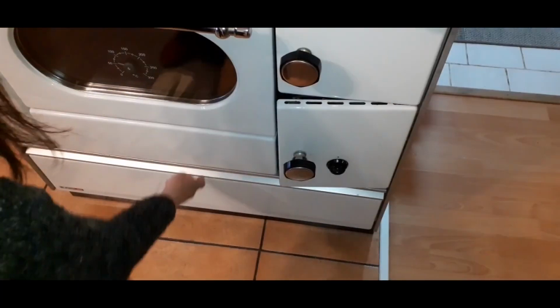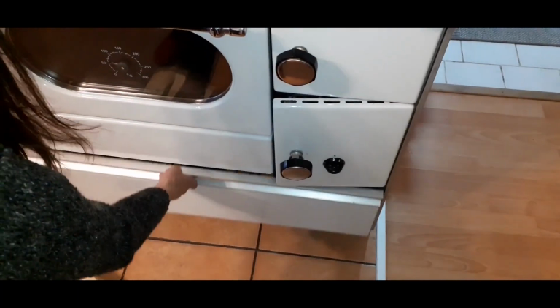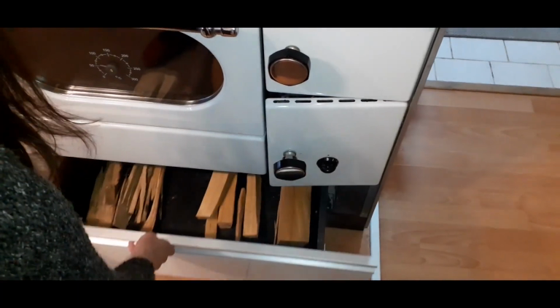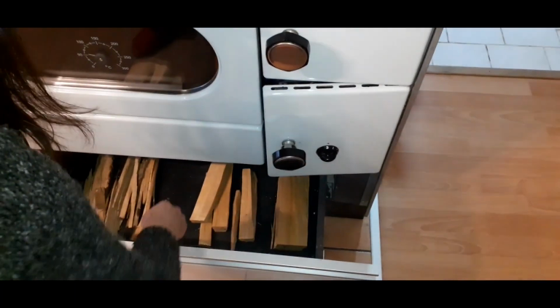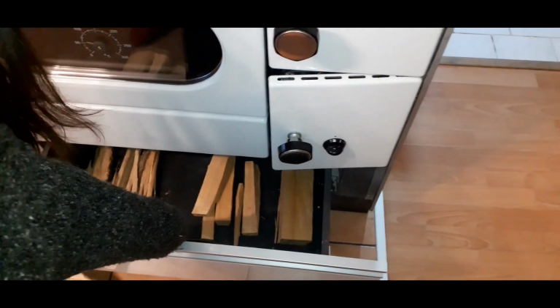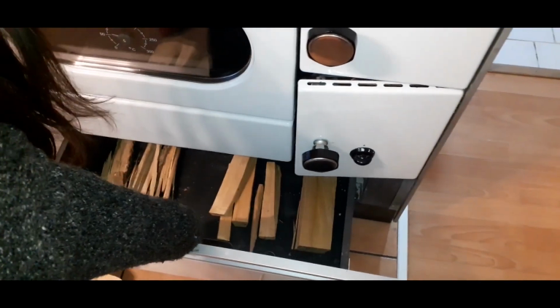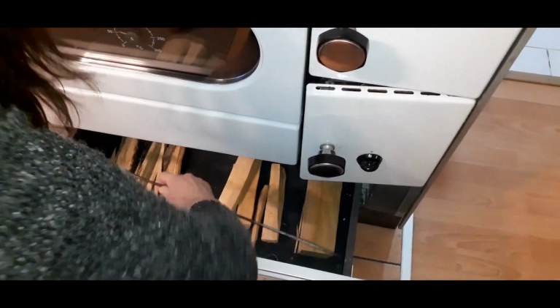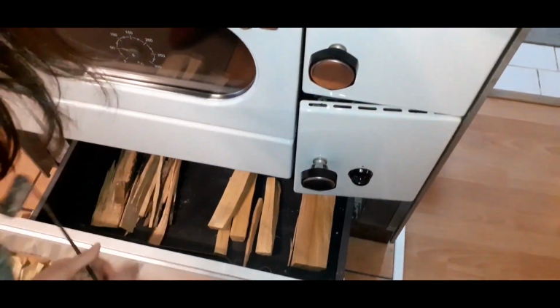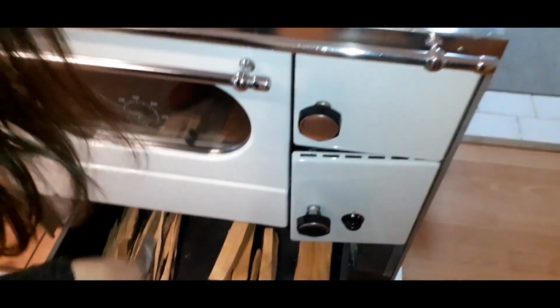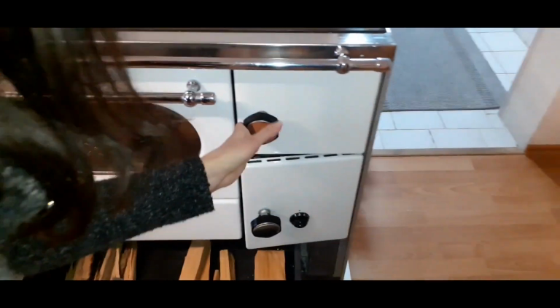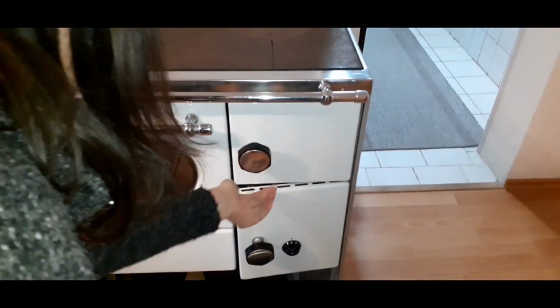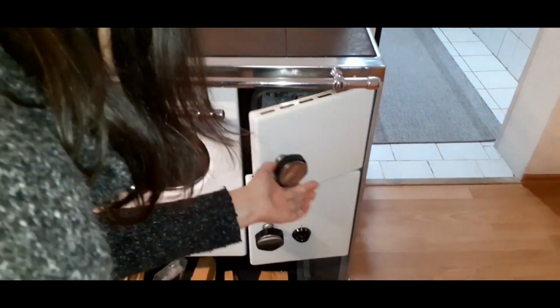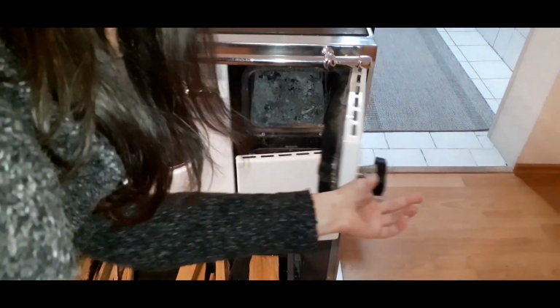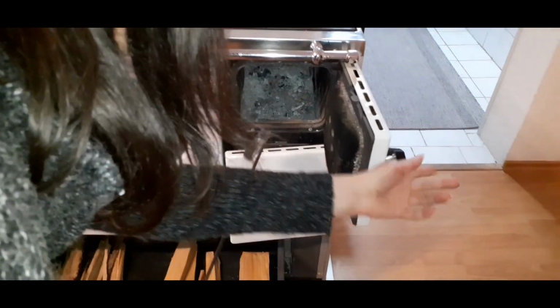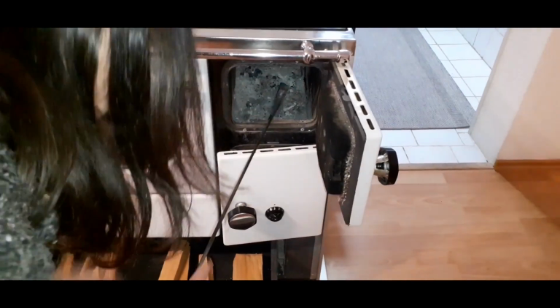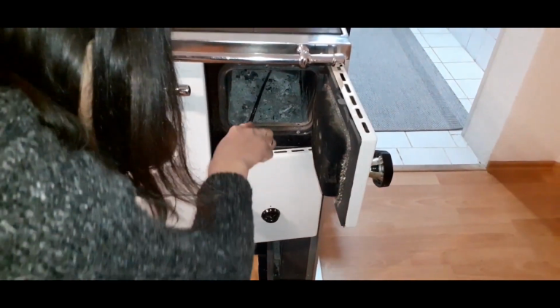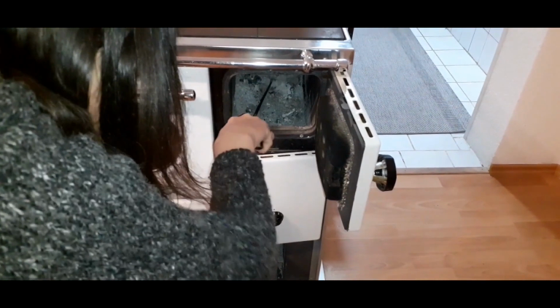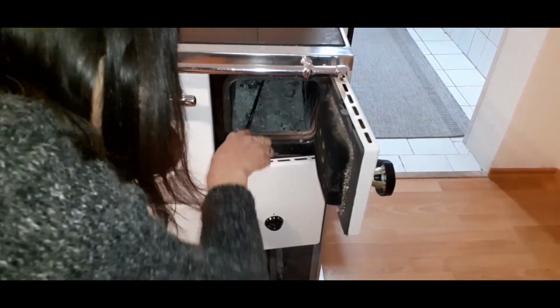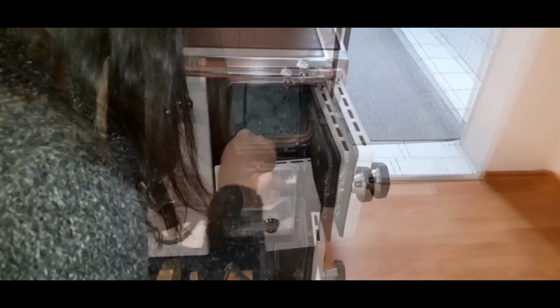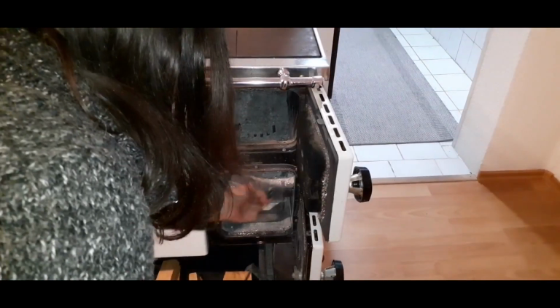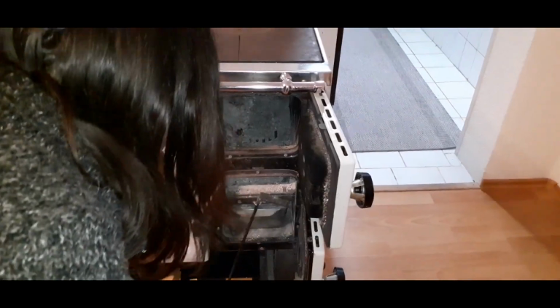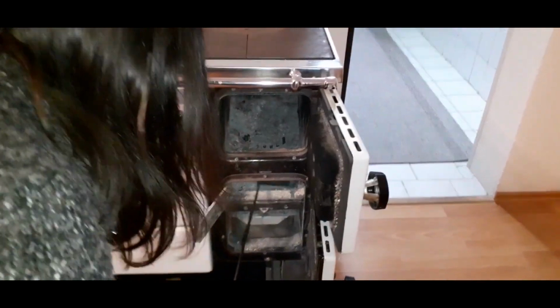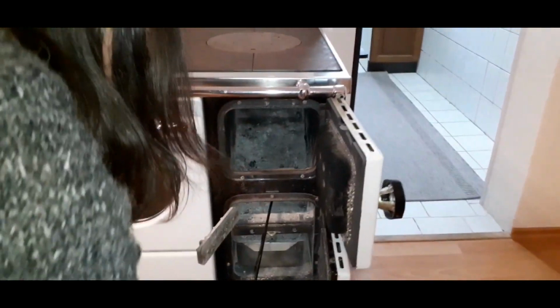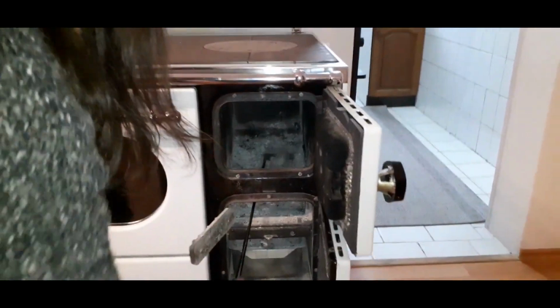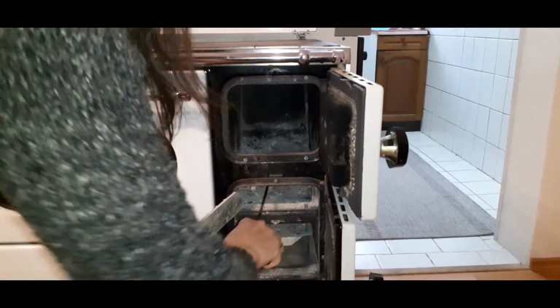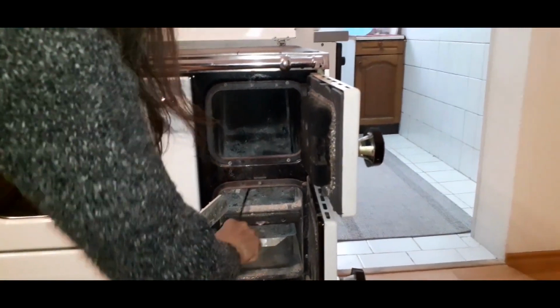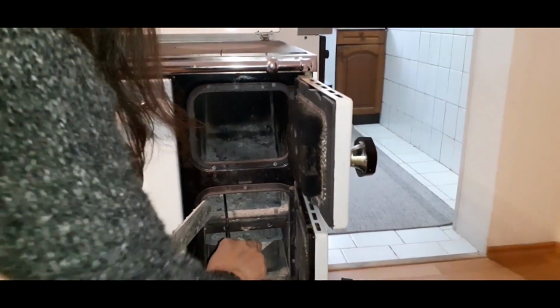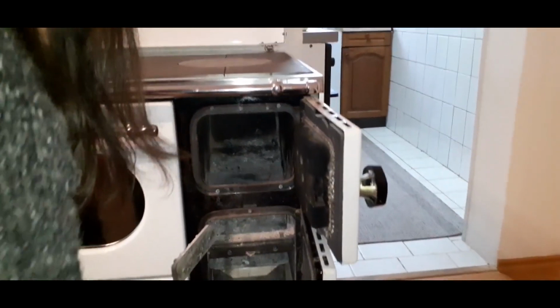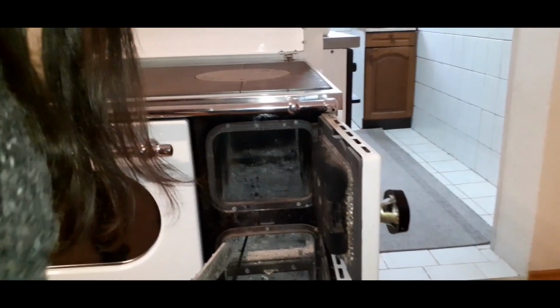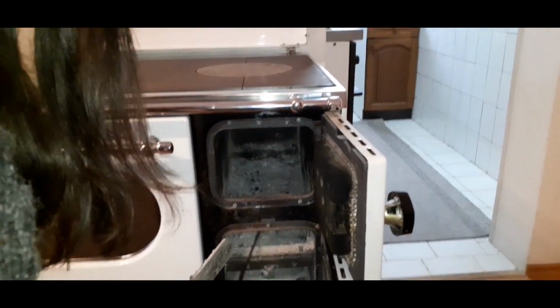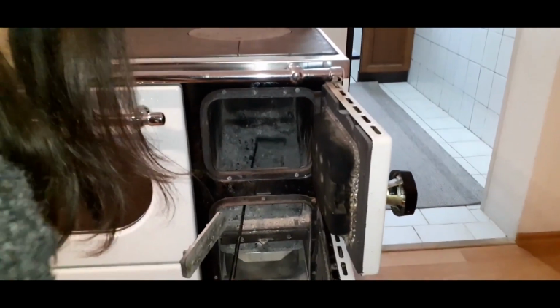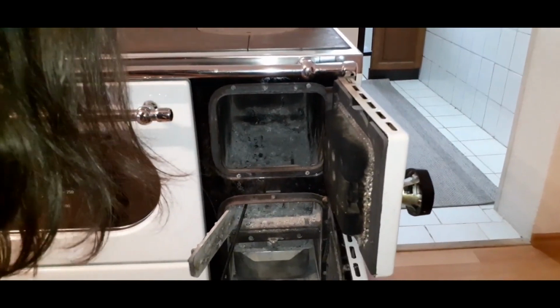If there are any ashes left, use the tools and clean the firebox. This is very important for achieving a better airflow. Check the ashtray also — if it's full, best empty it before starting the fire.